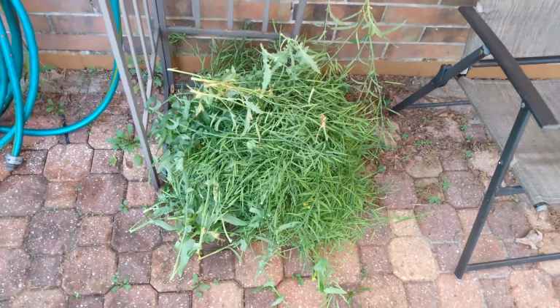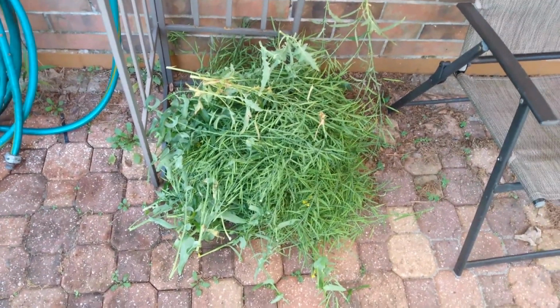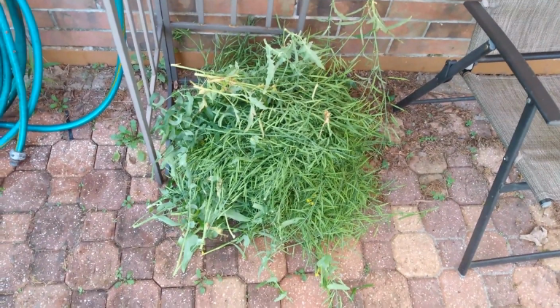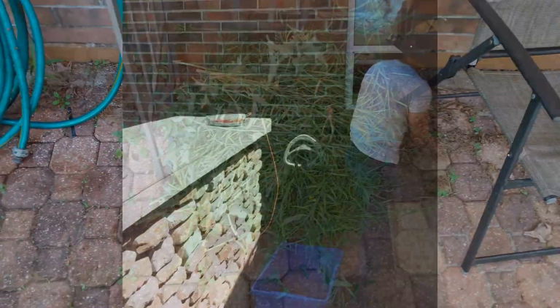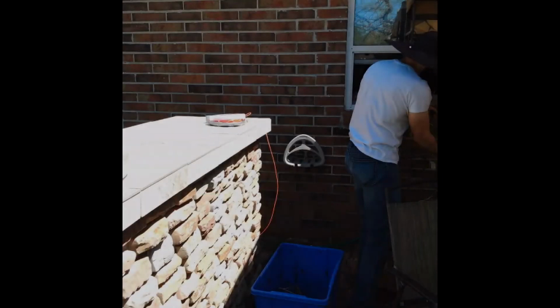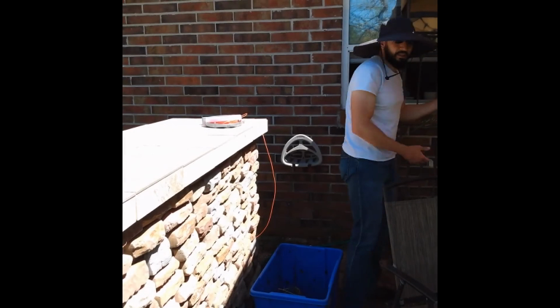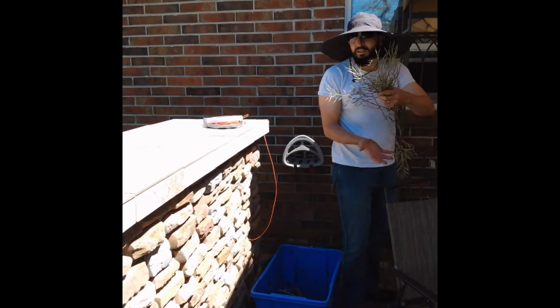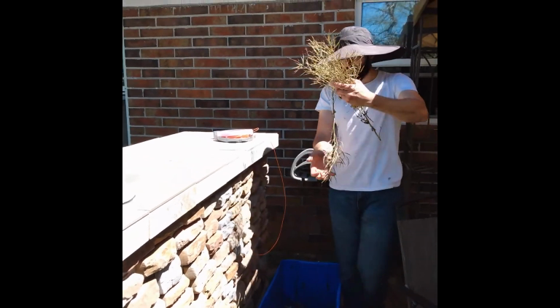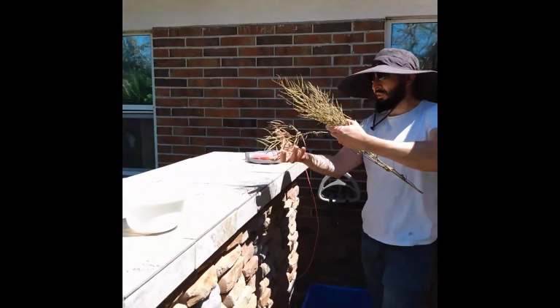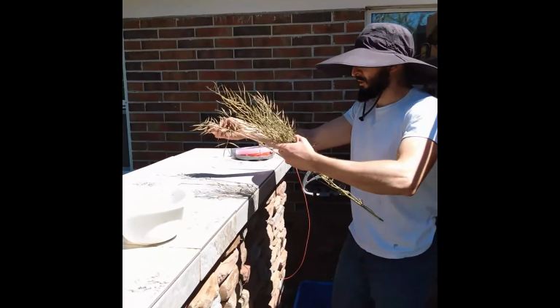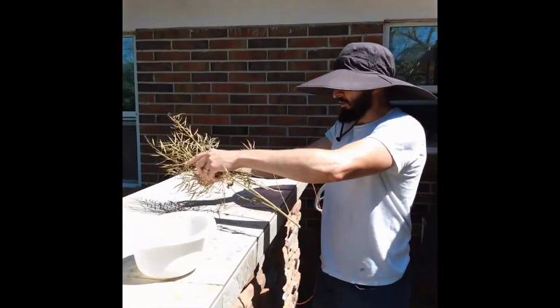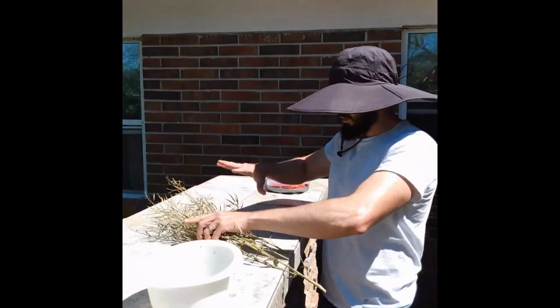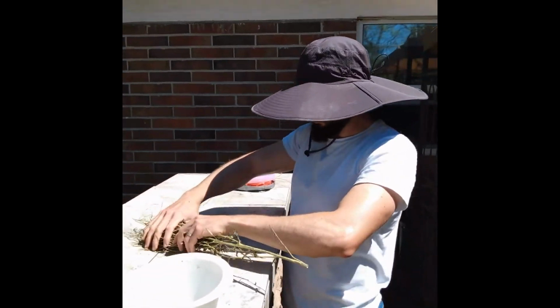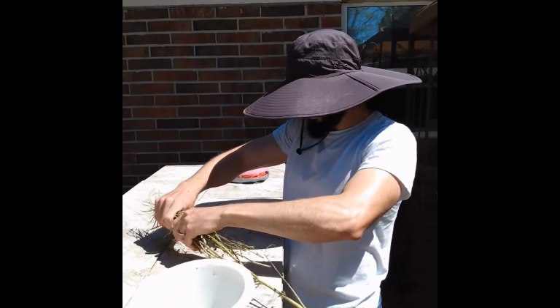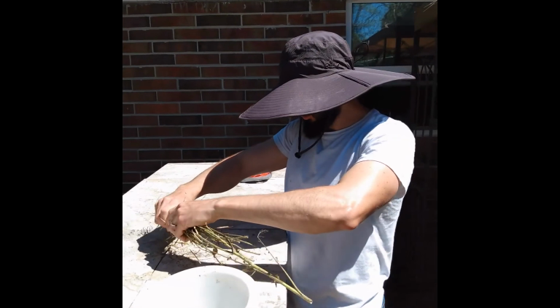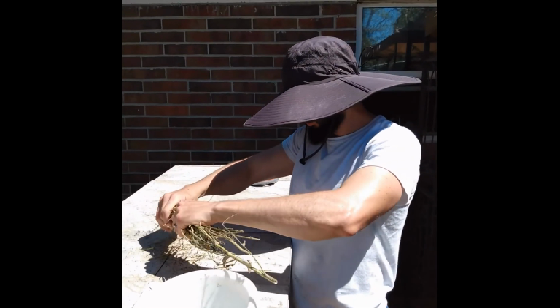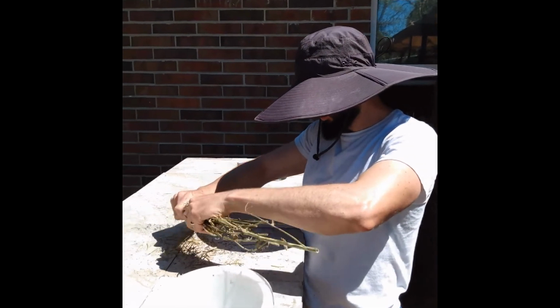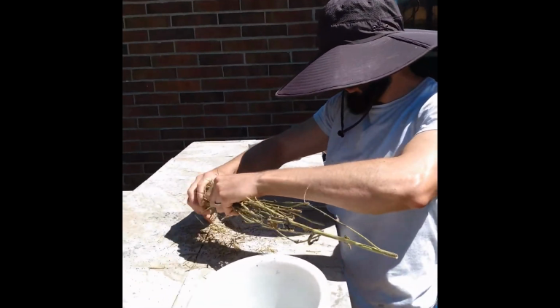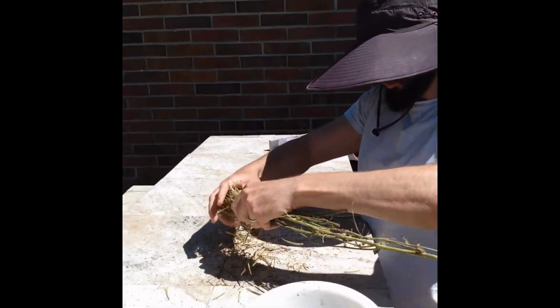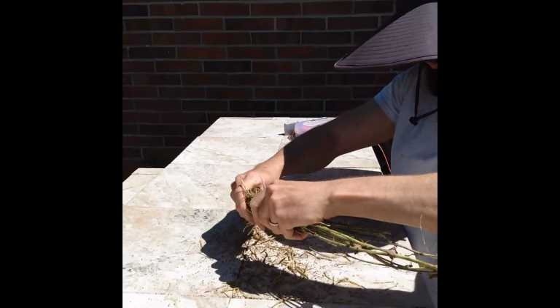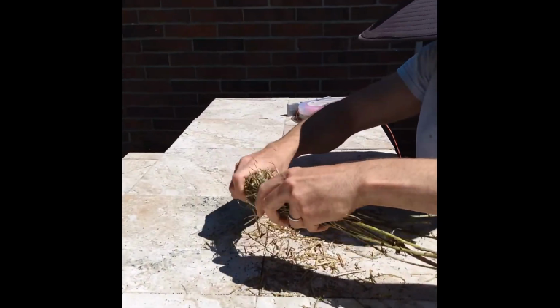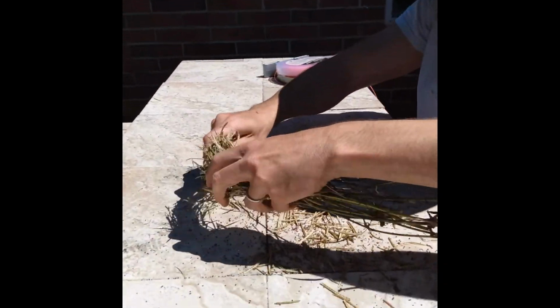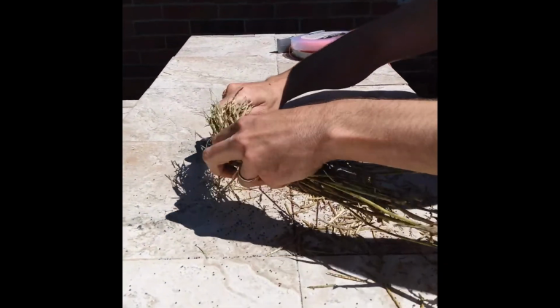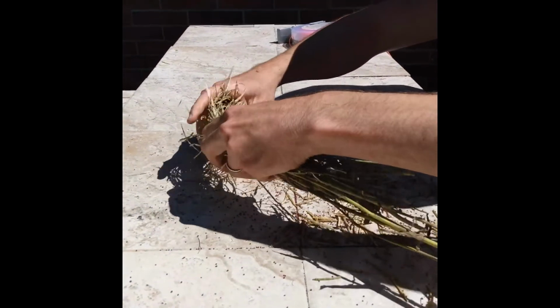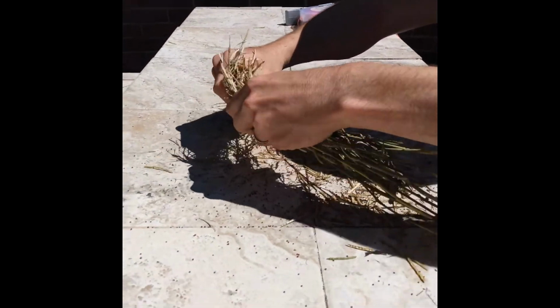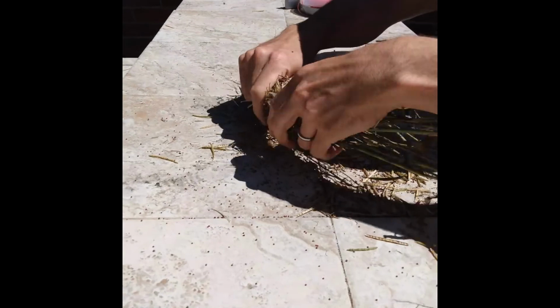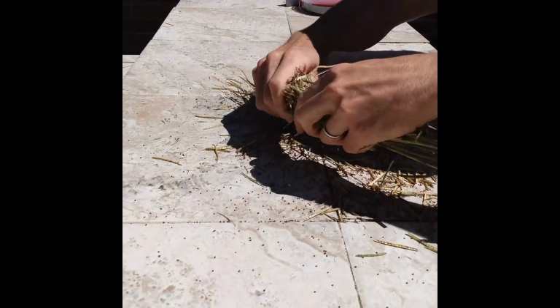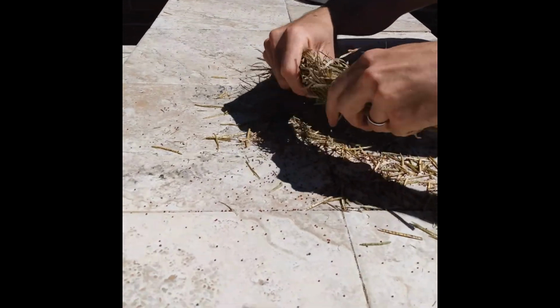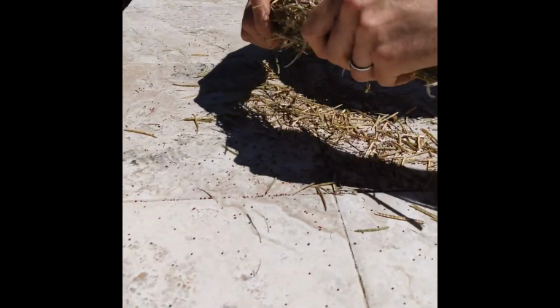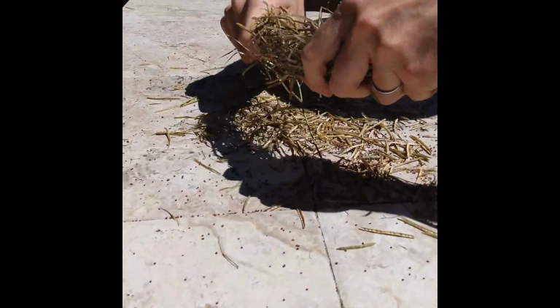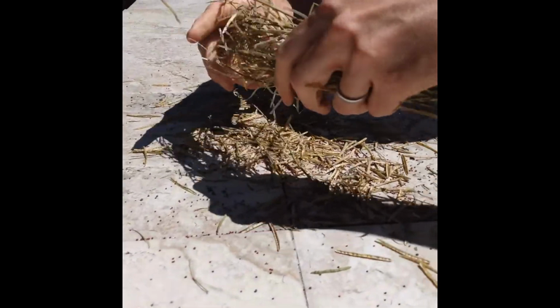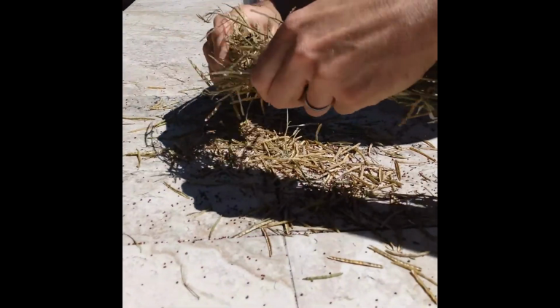Once they have dried, I proceed to collect the seeds. To do so, I mush them with my hands to break up the seed pods. Then I collect the shaft and the seeds with my hands, removing as much shaft as possible.